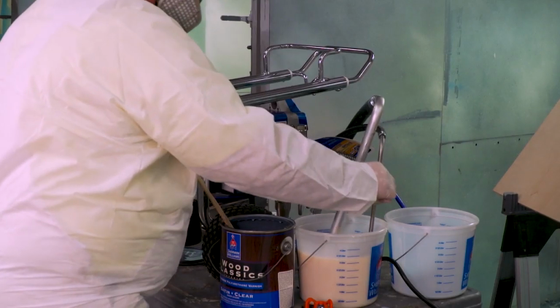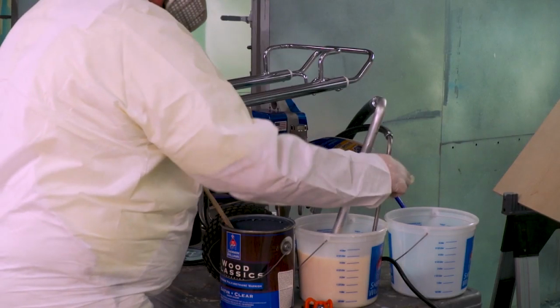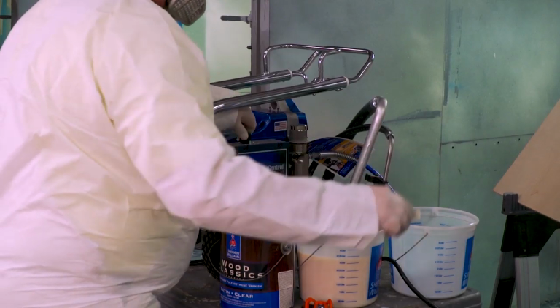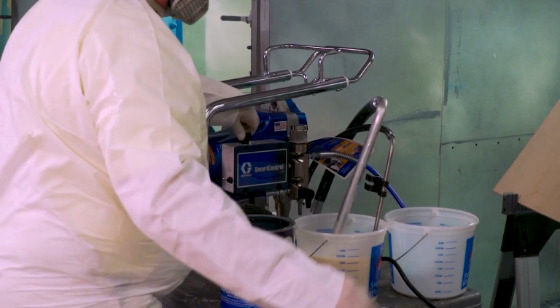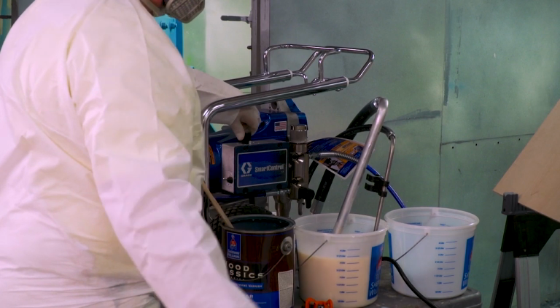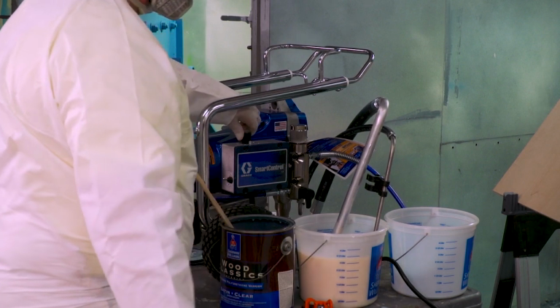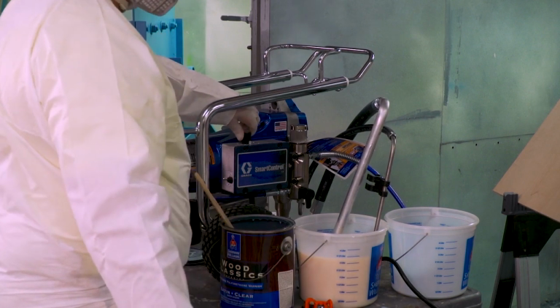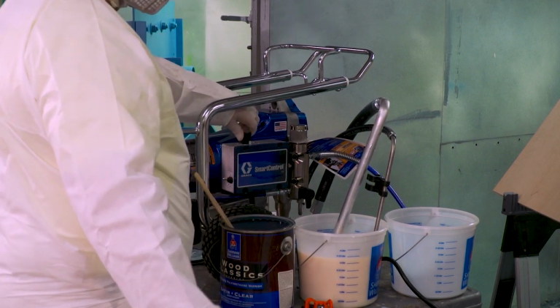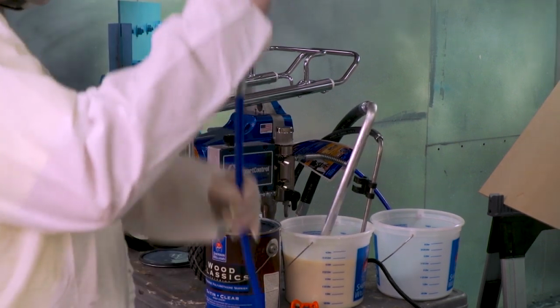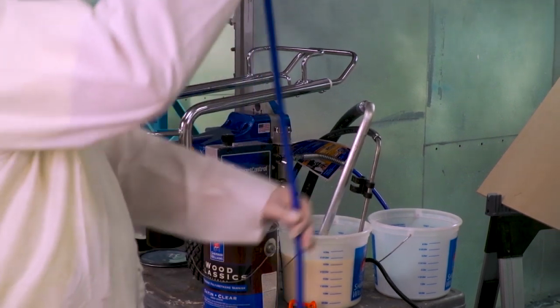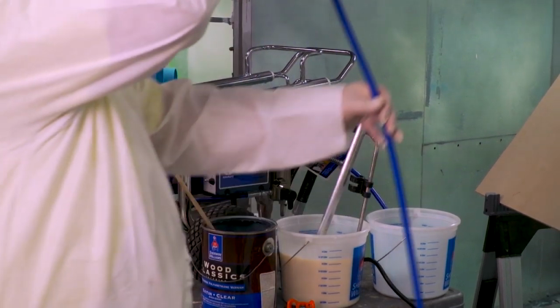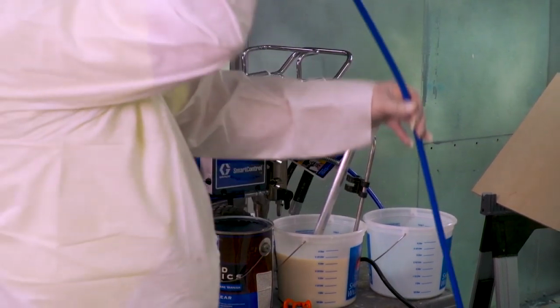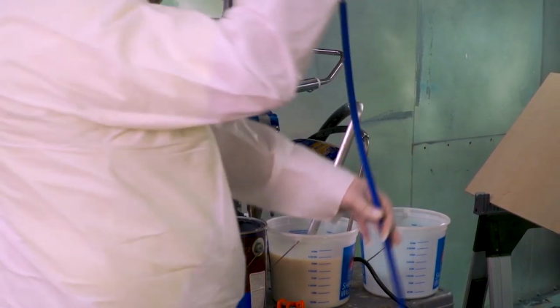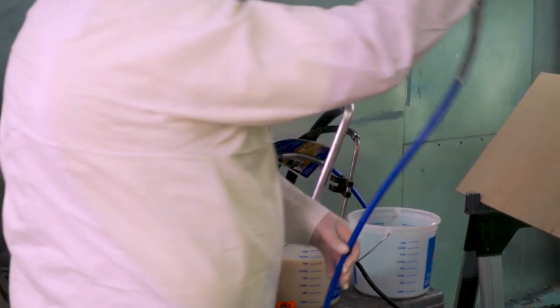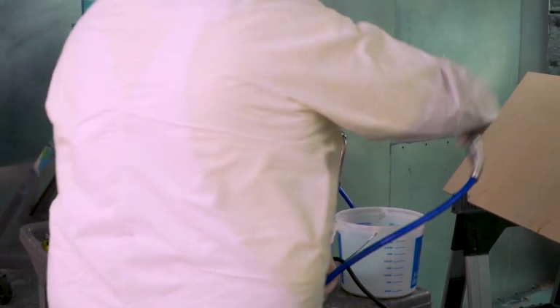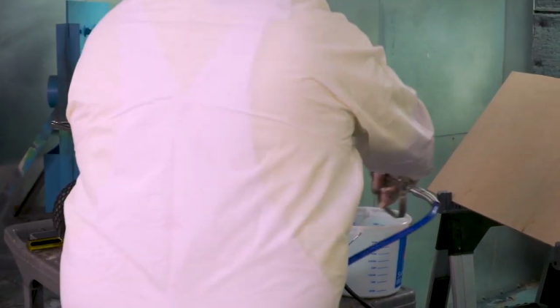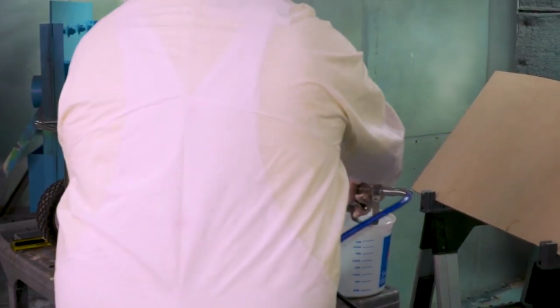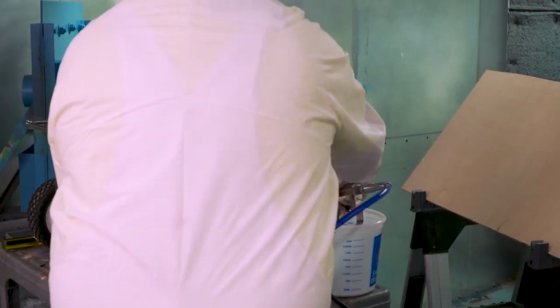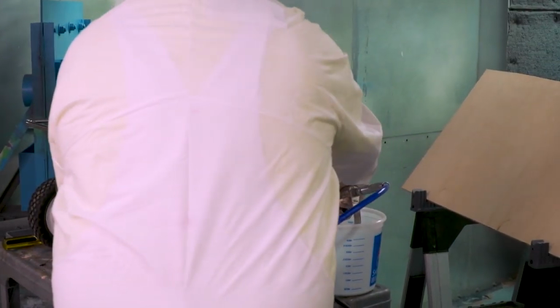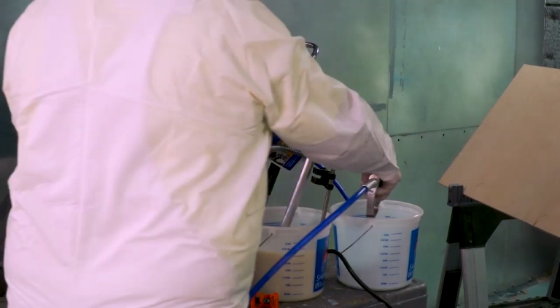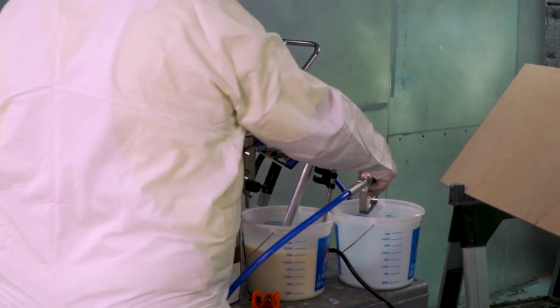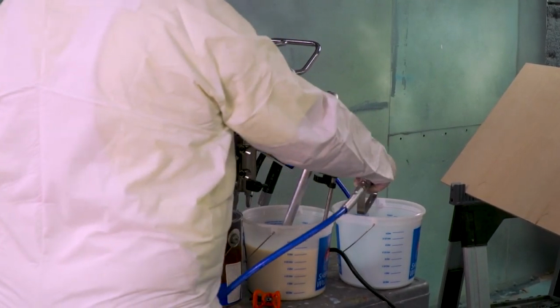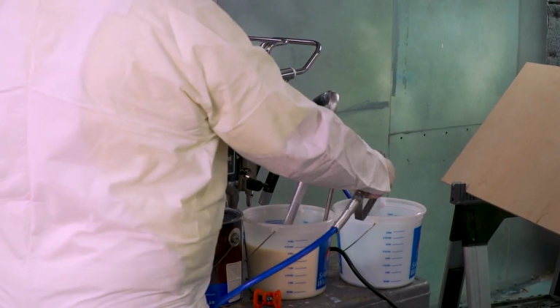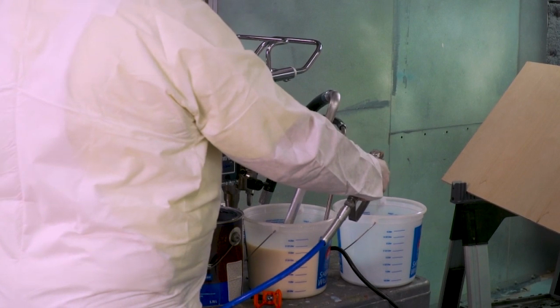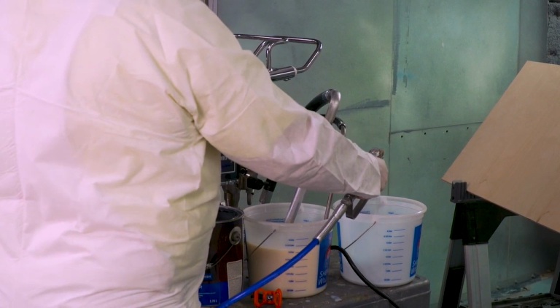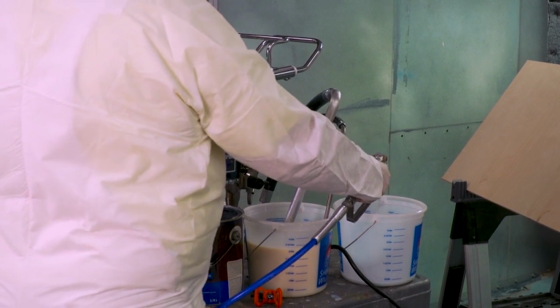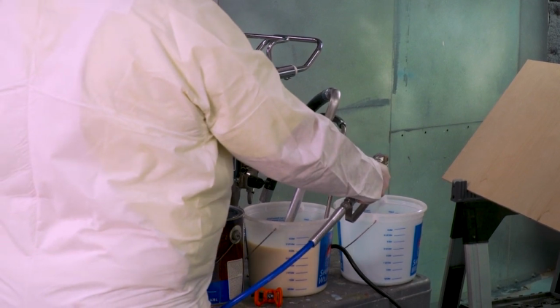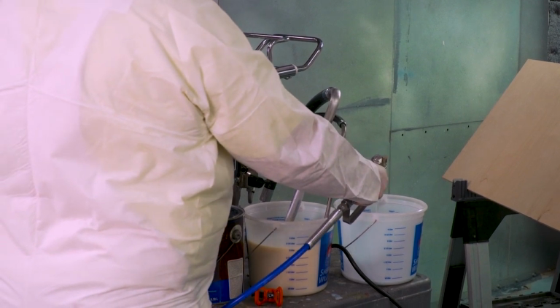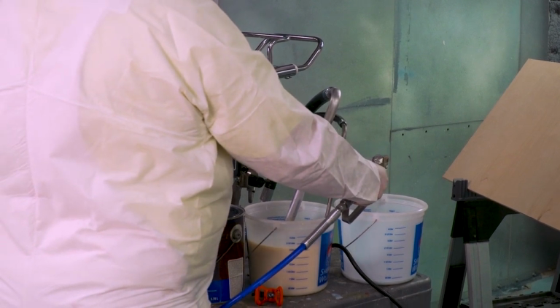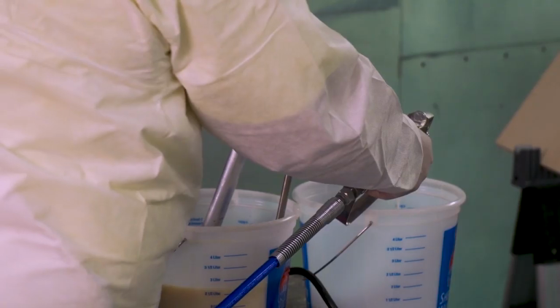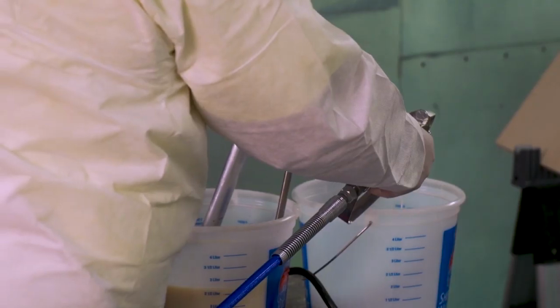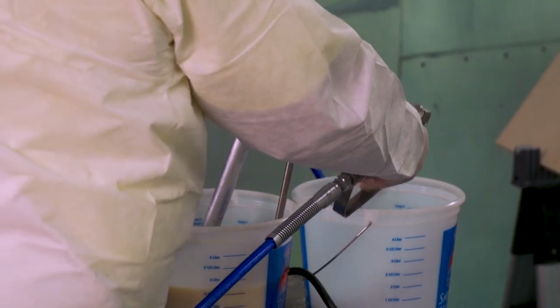To prime the gun, turn off the dump valve and trigger the gun while pointing it into the waste bucket, until the waste fluid is replaced by the product in a steady stream.